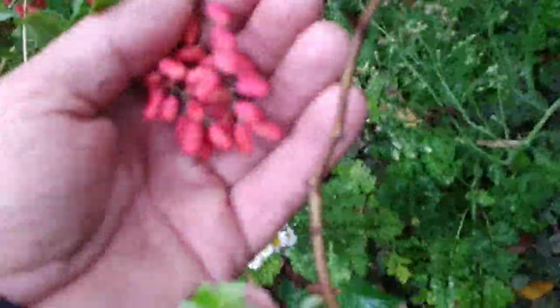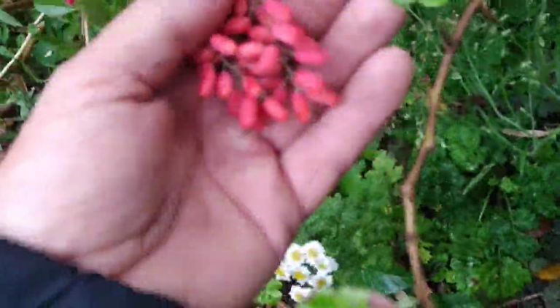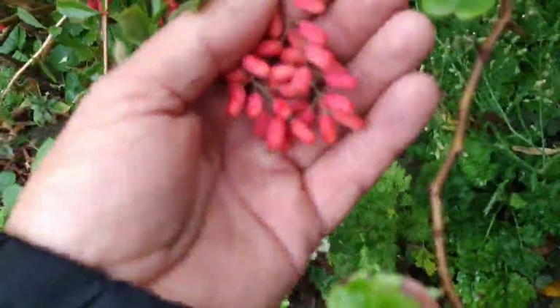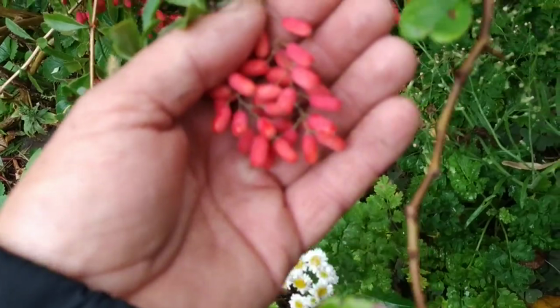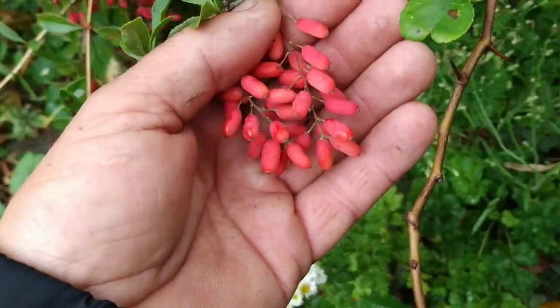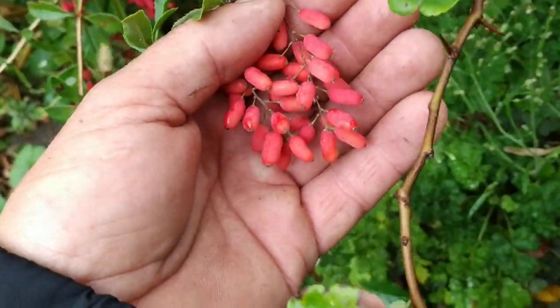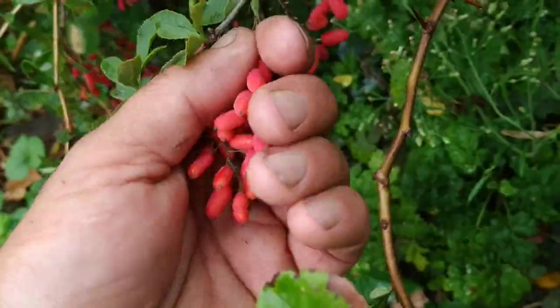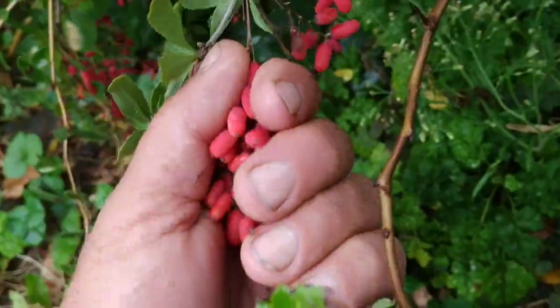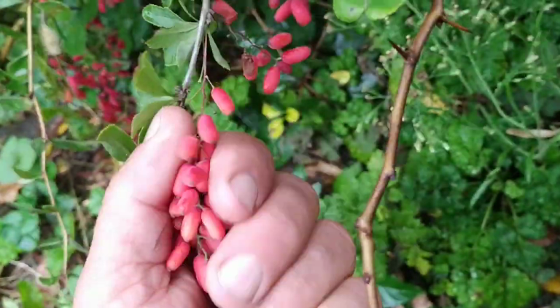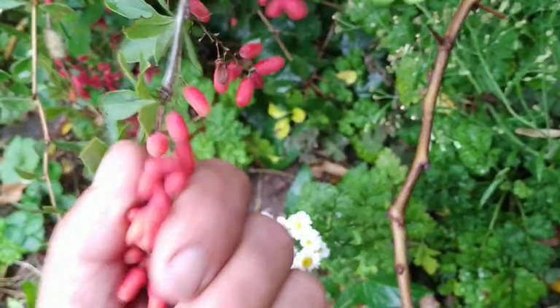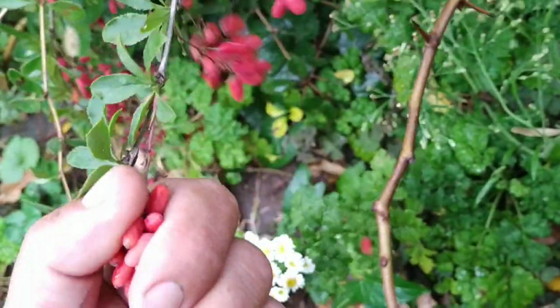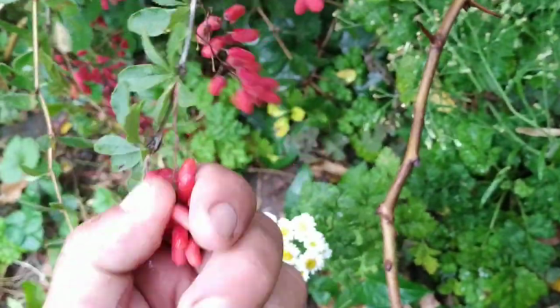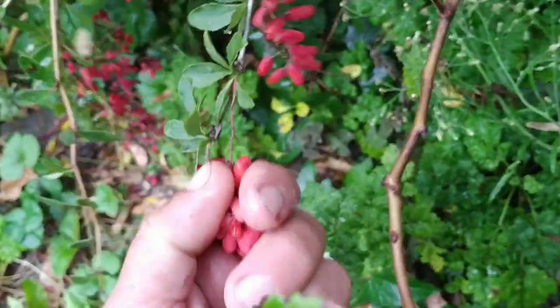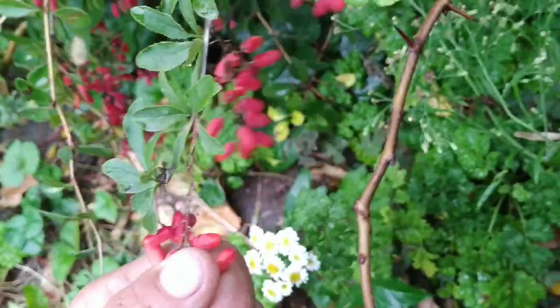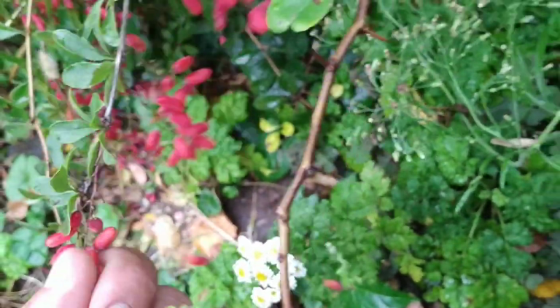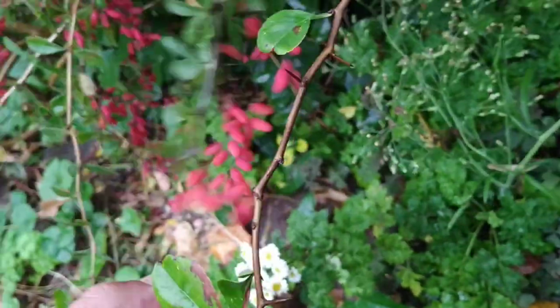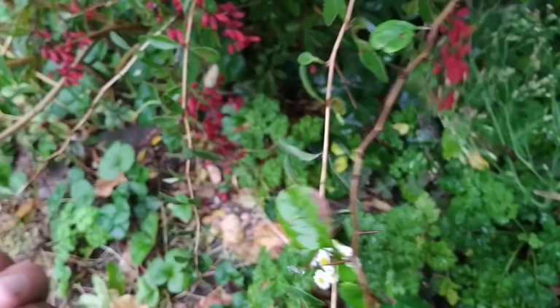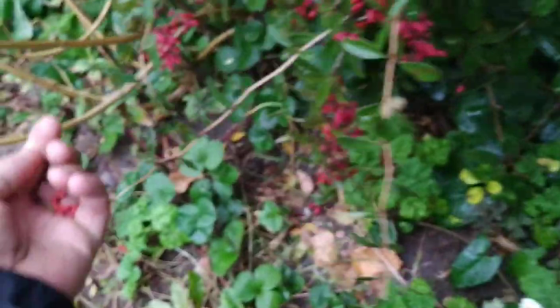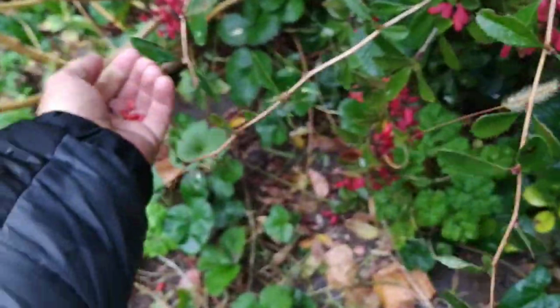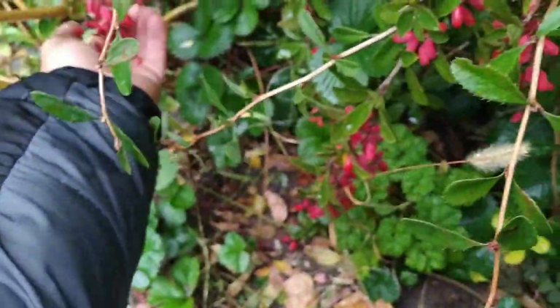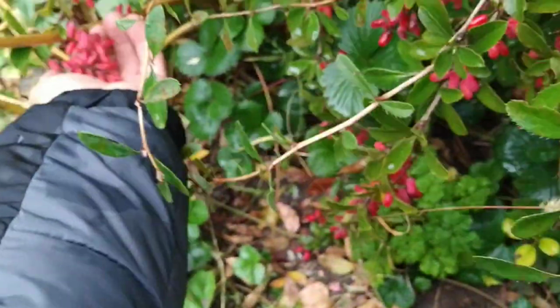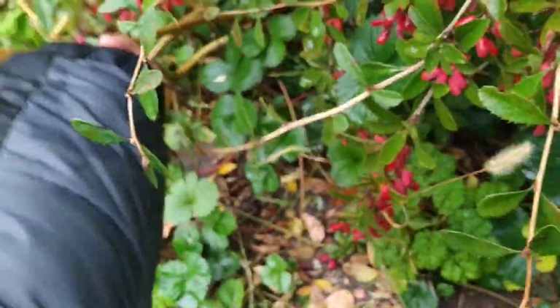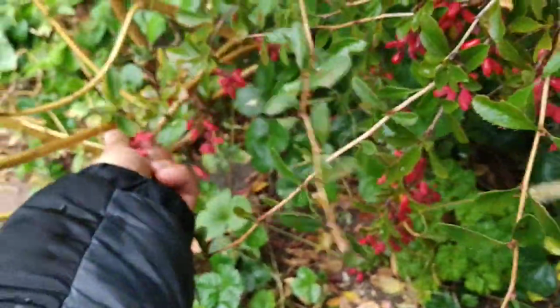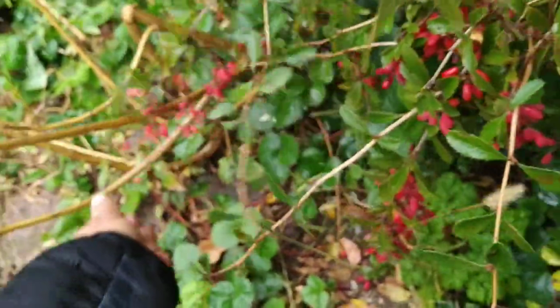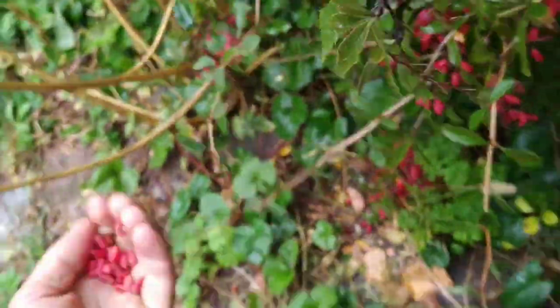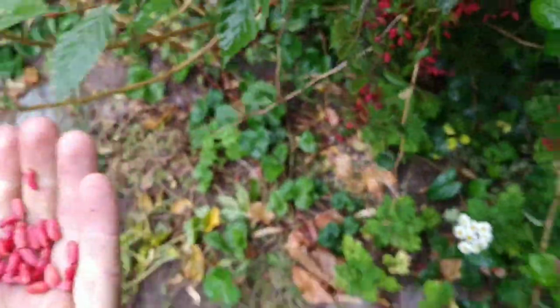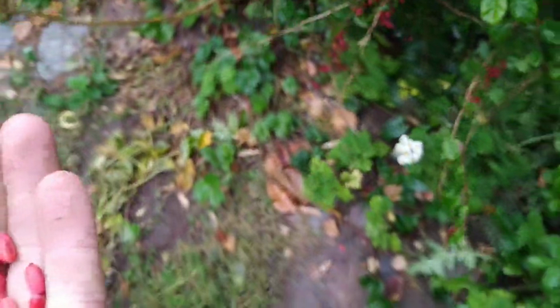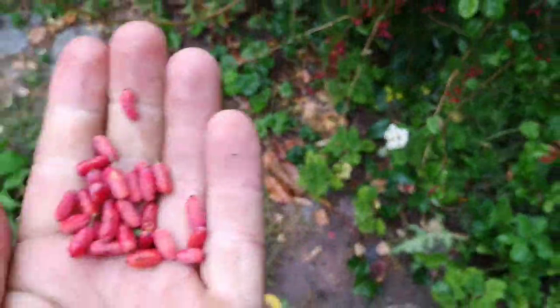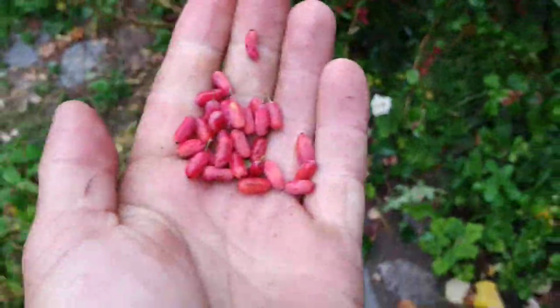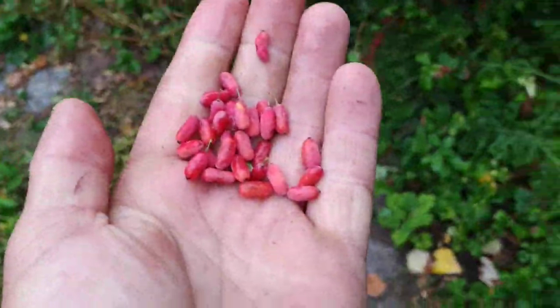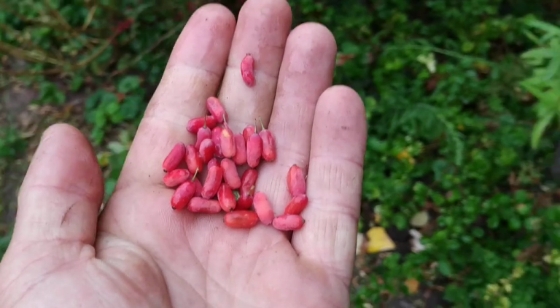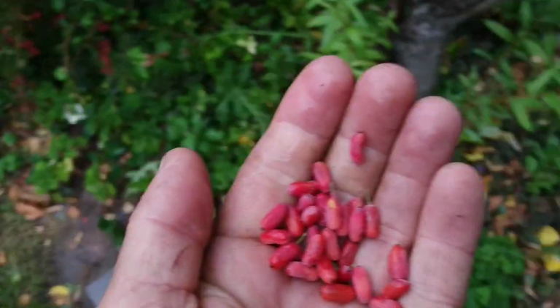So let's pick some of the low-hanging fruit. Those seem to be slightly underripe. Okay, I hope those are a little bit more ripe.